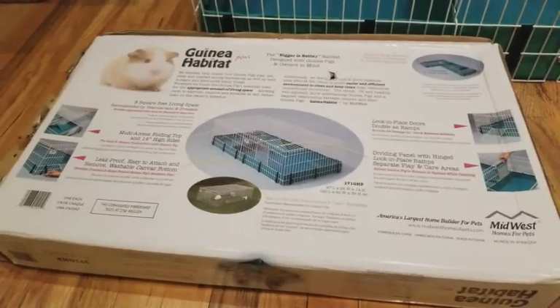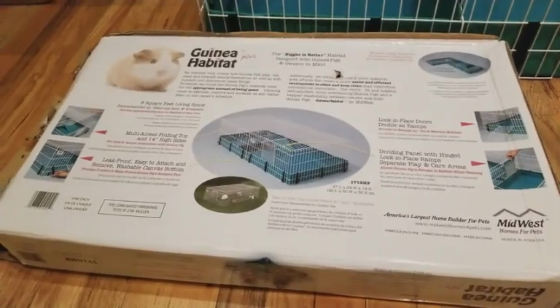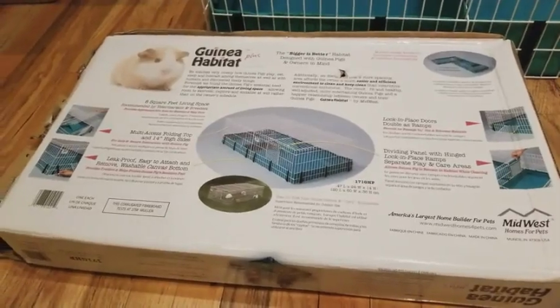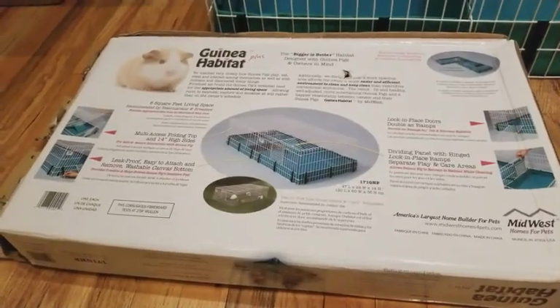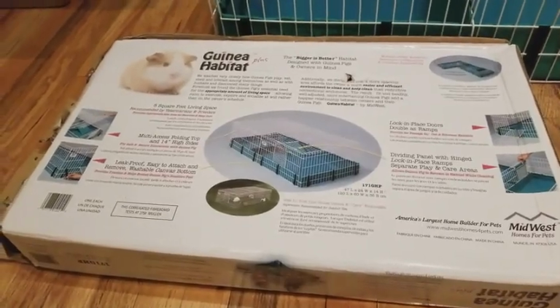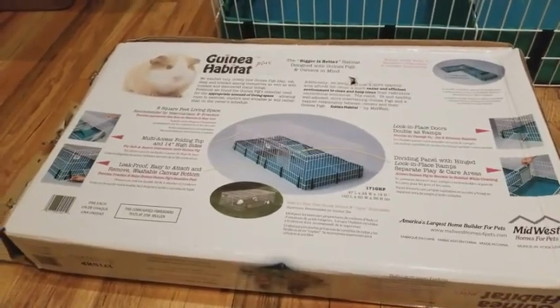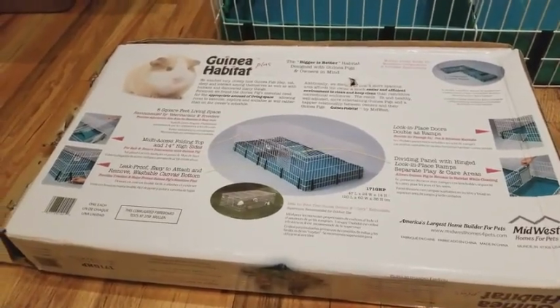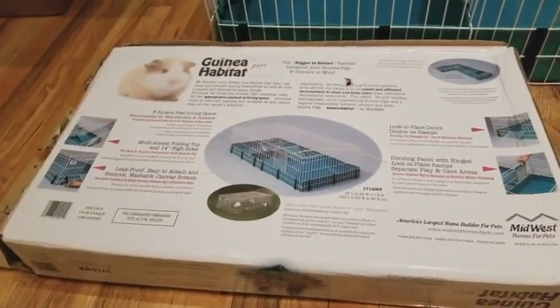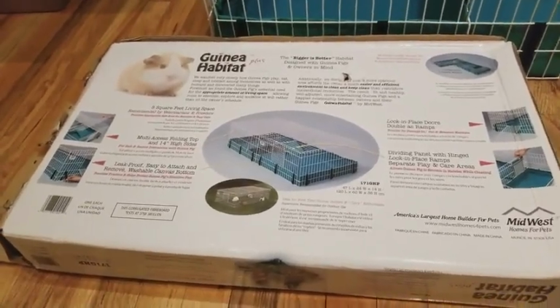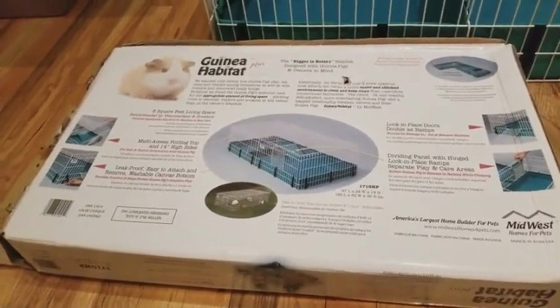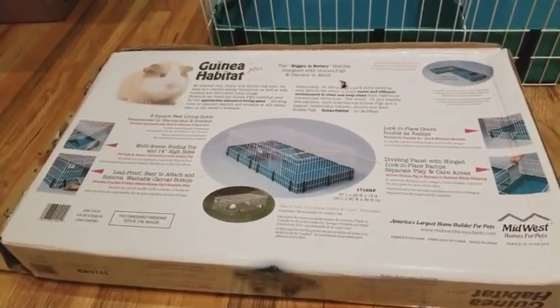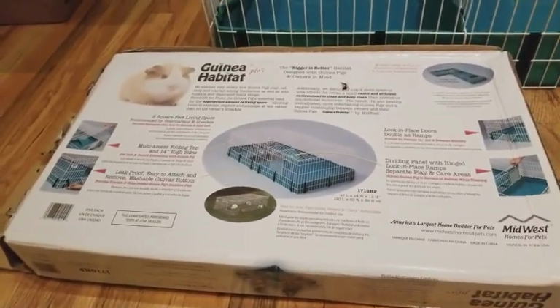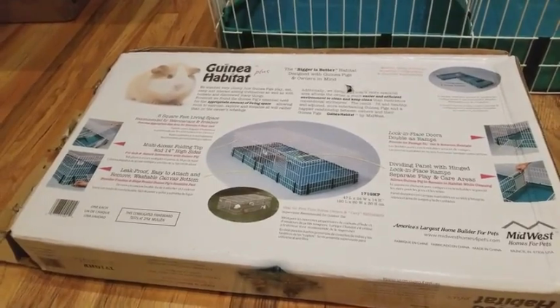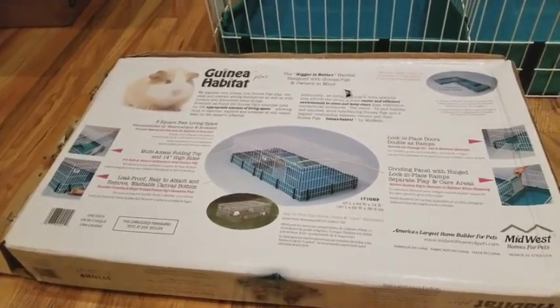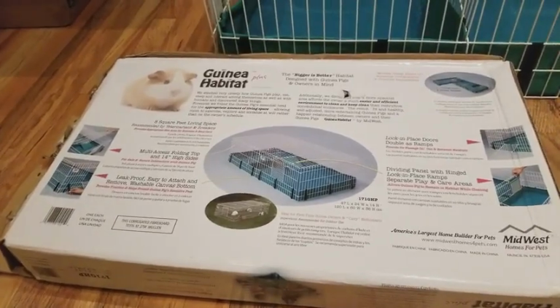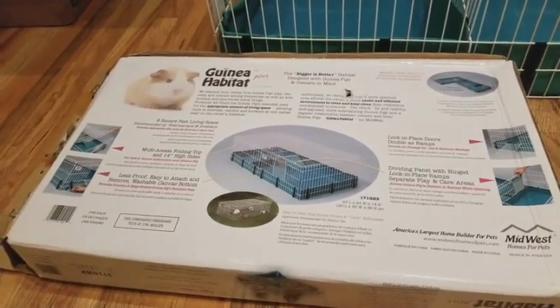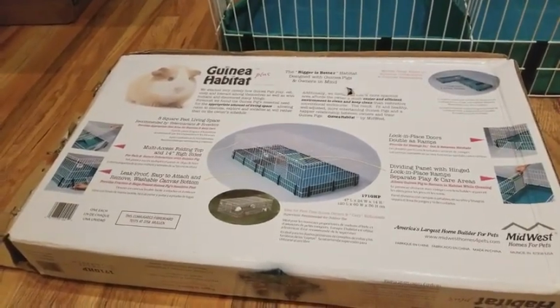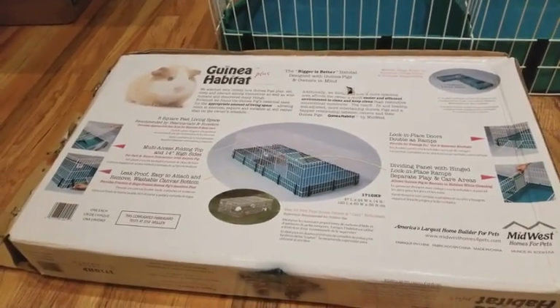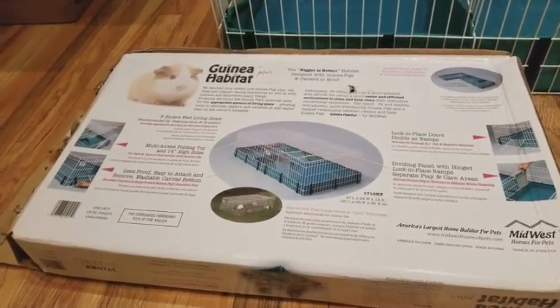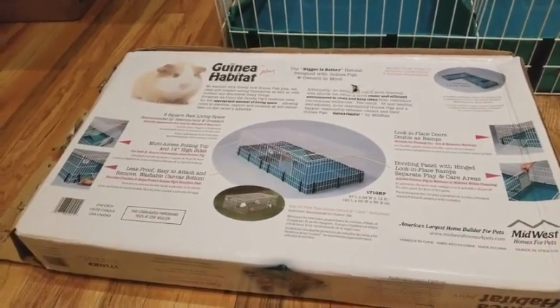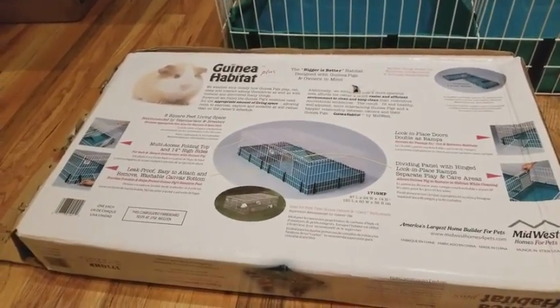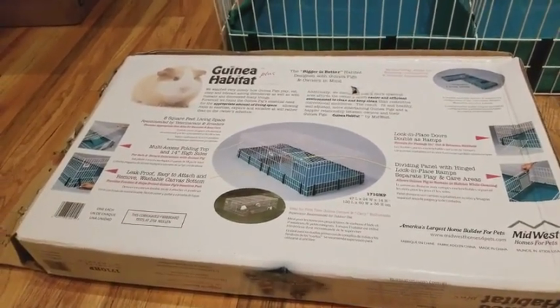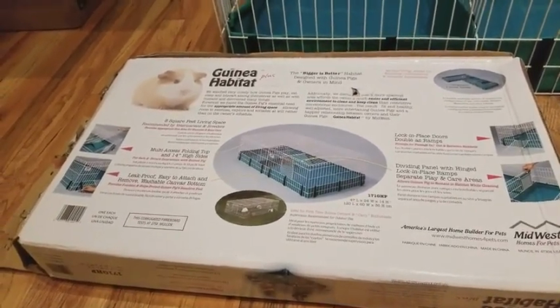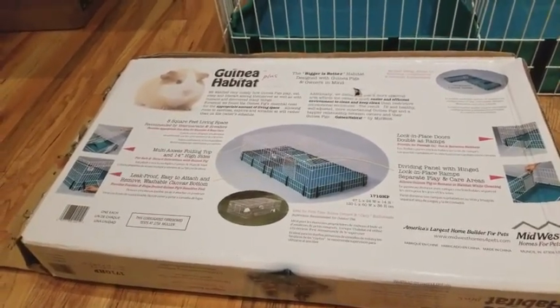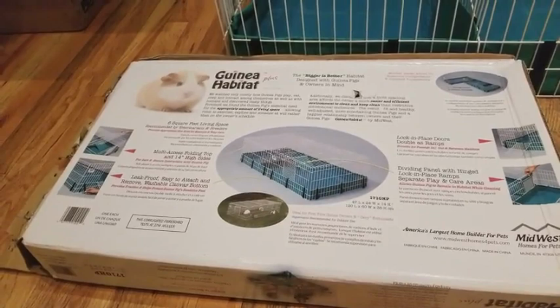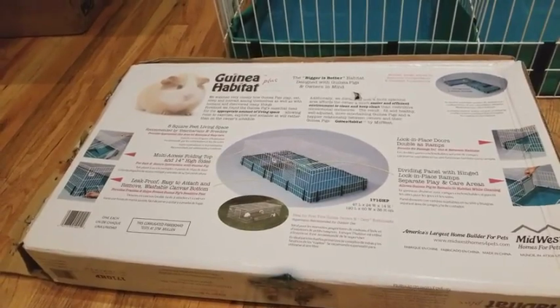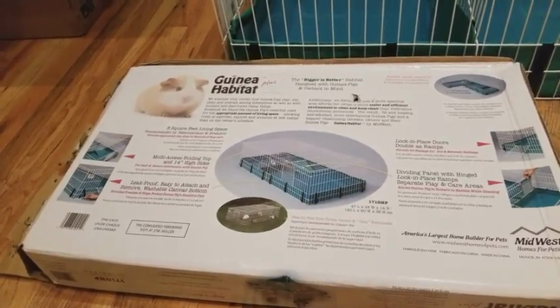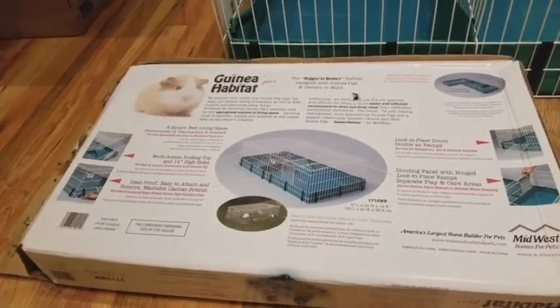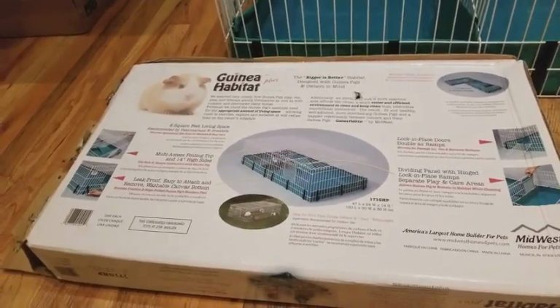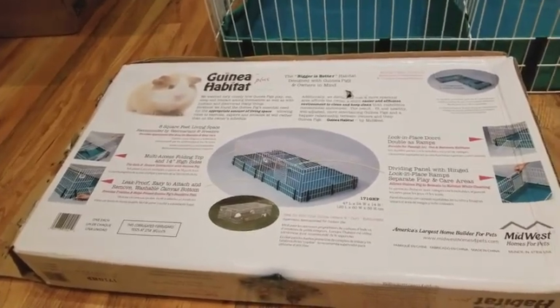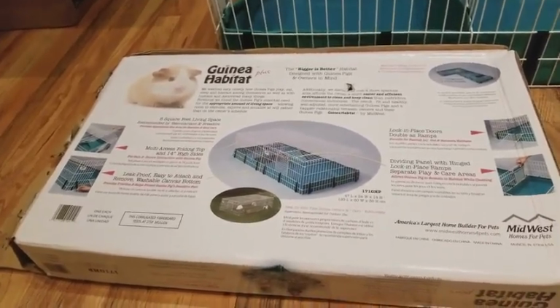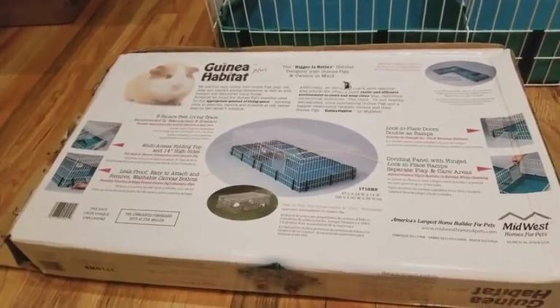I will be reviewing the Guinea Habitat Plus. I had to get the Plus because I needed the cover for the lid, because I have a niece who would pick him up and take him out, which would not be a good thing.